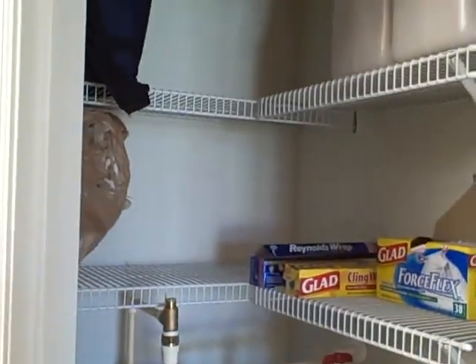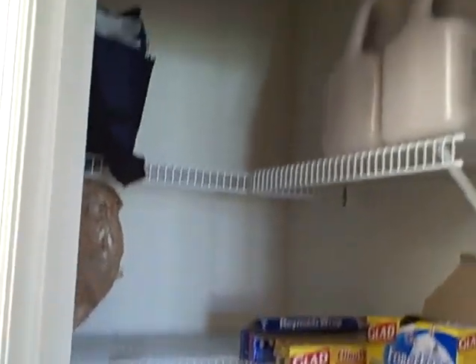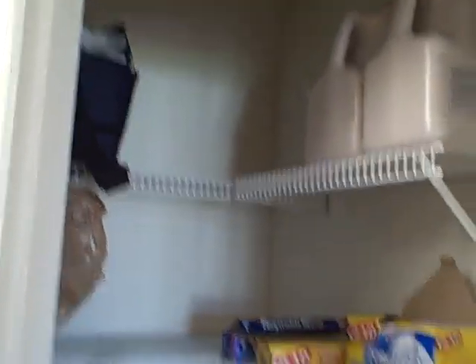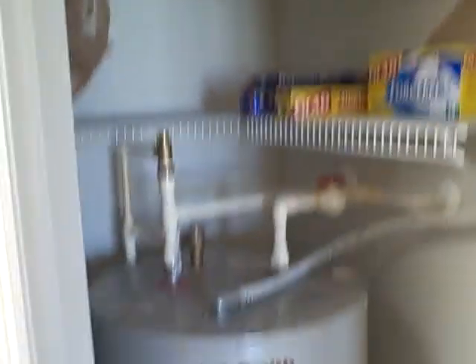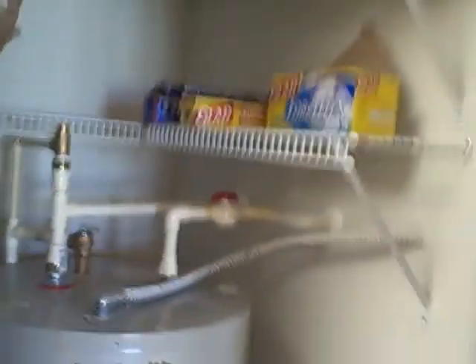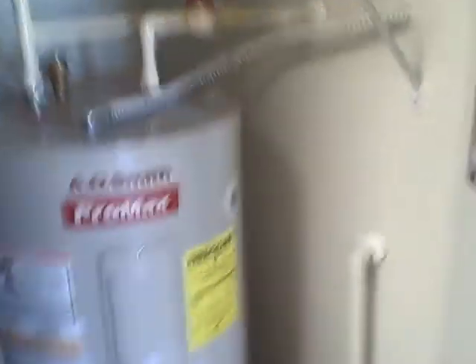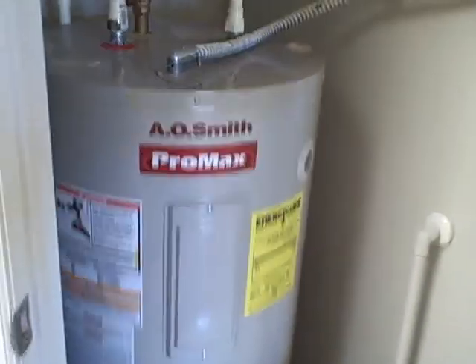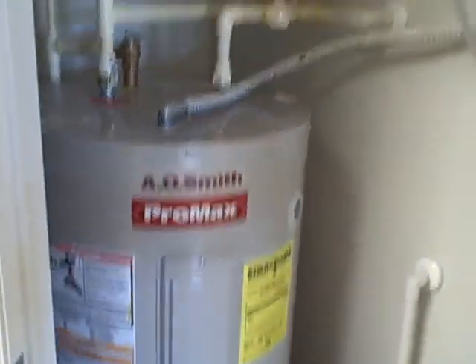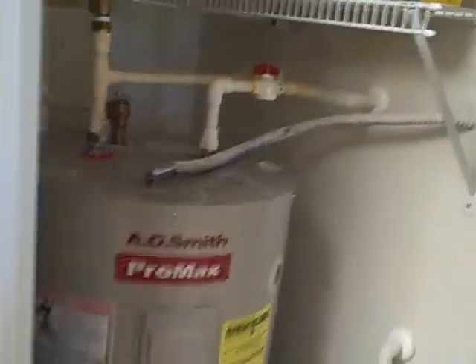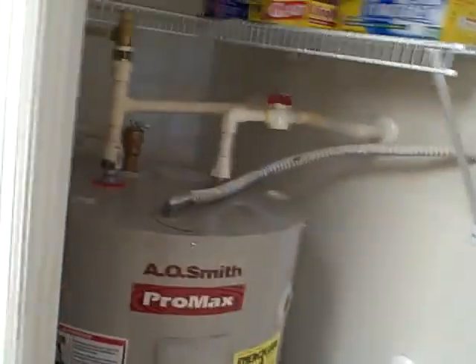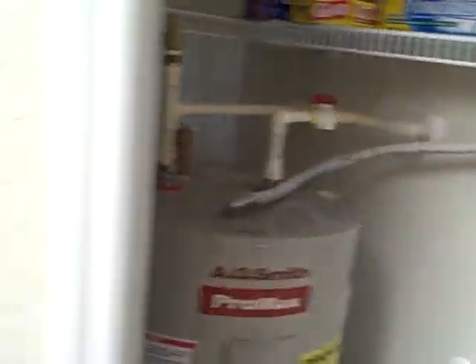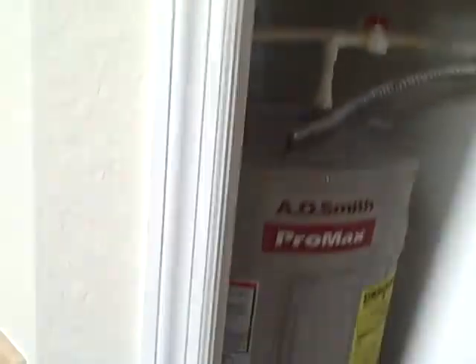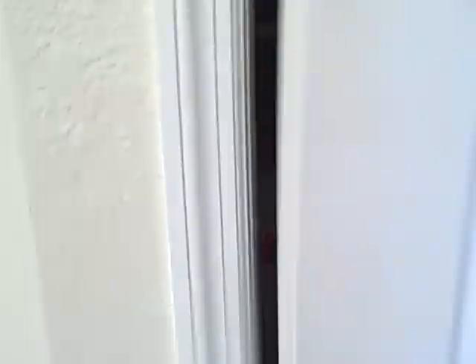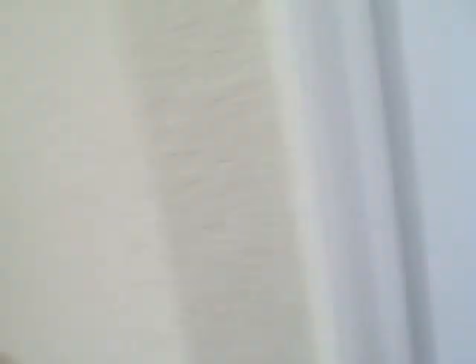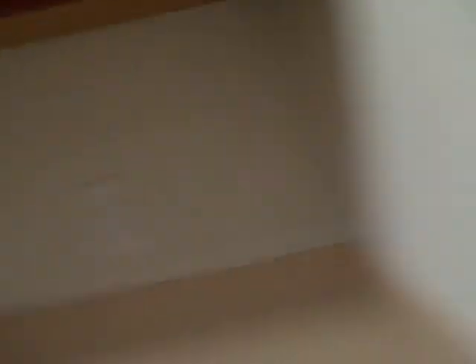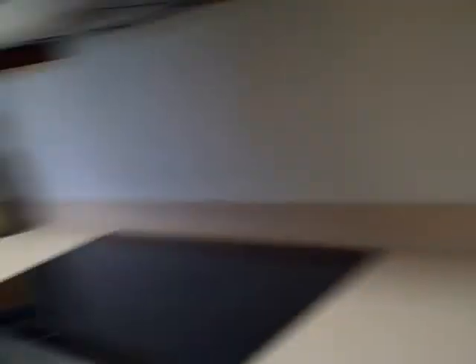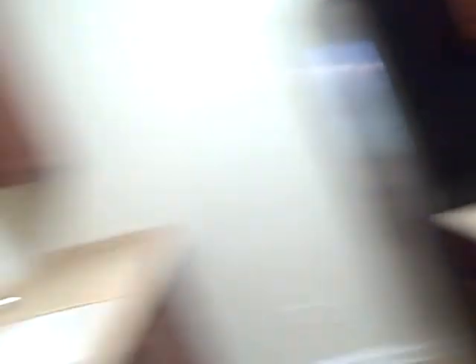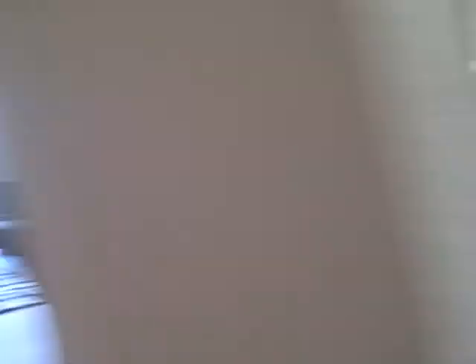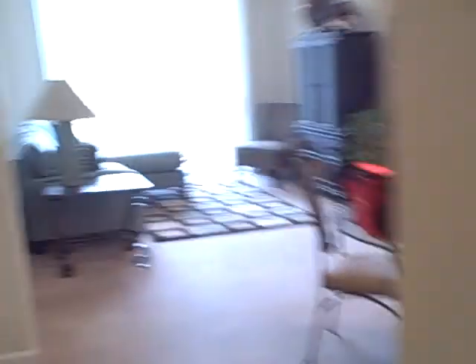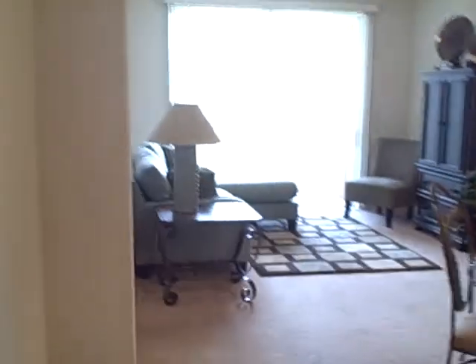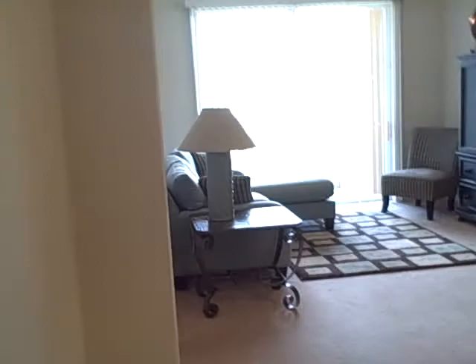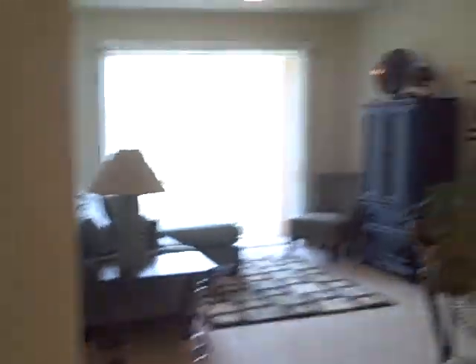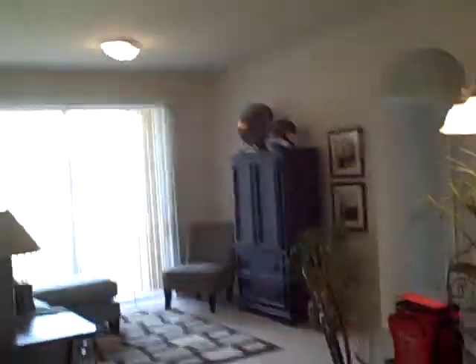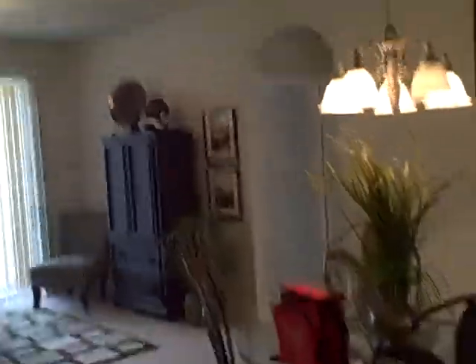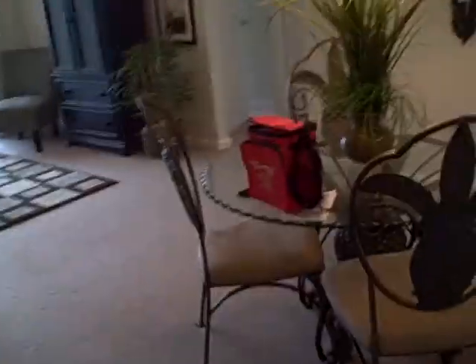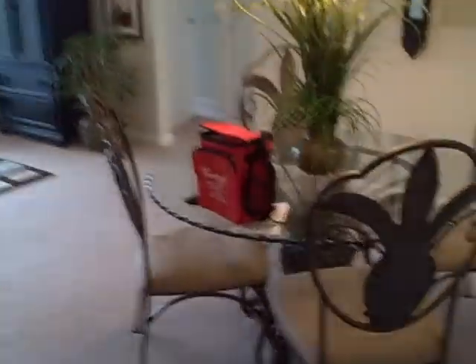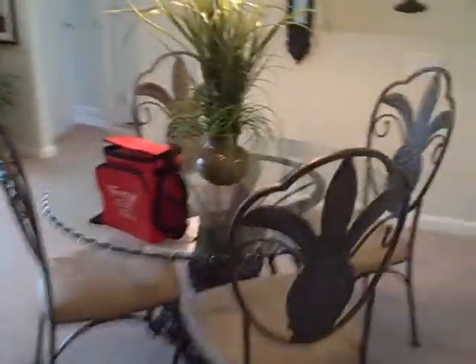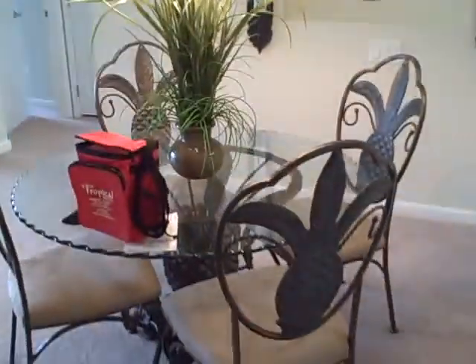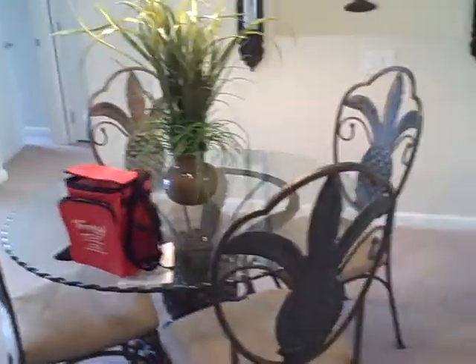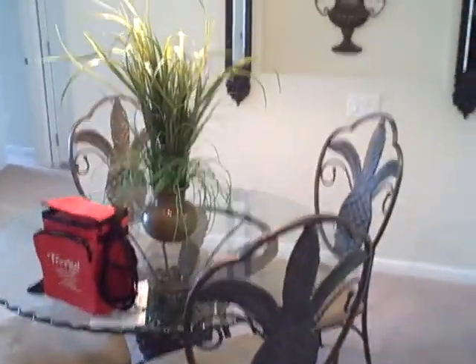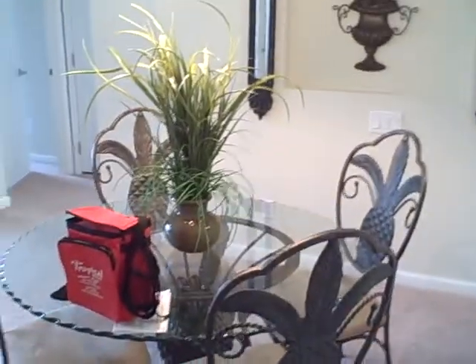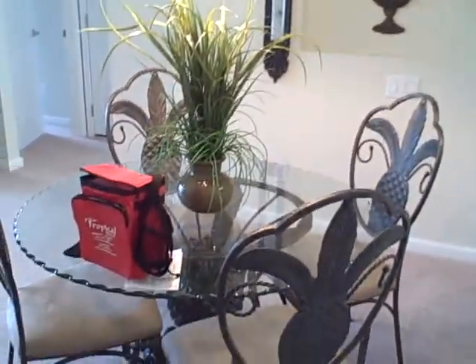Just right by the pantry — it looks like the water heater is shared with the pantry, so not much room in there. Now we're in the living room. Here's the dining area.